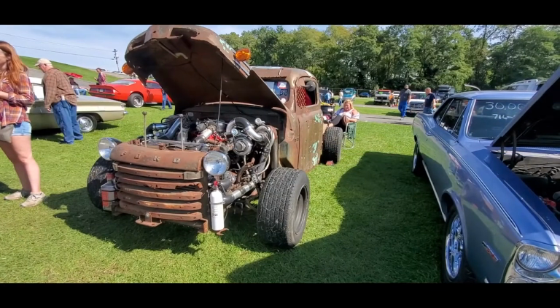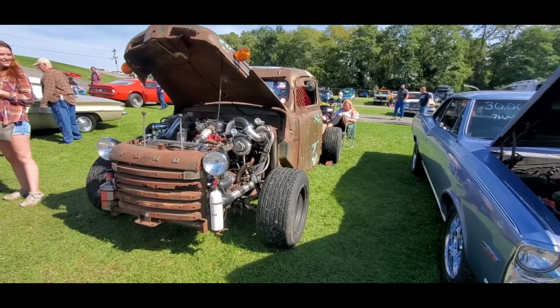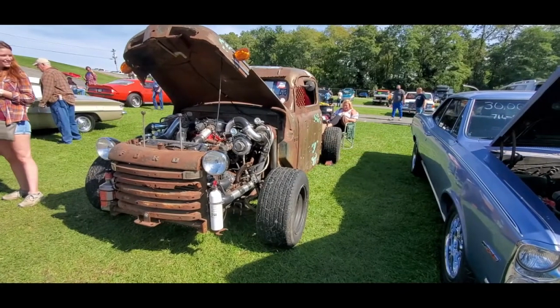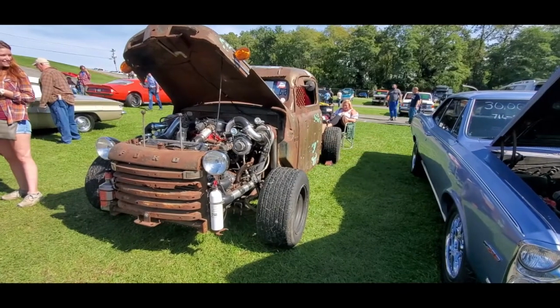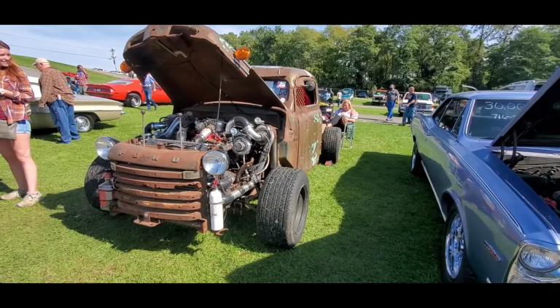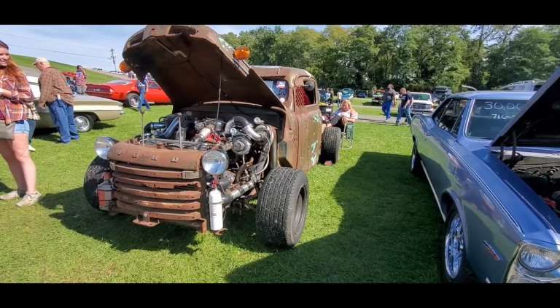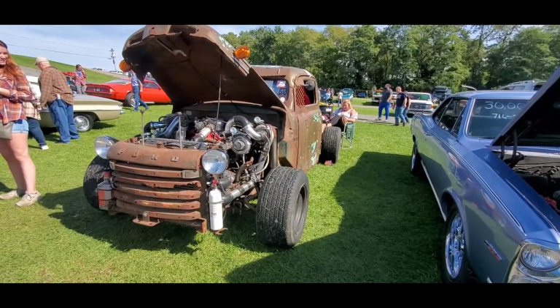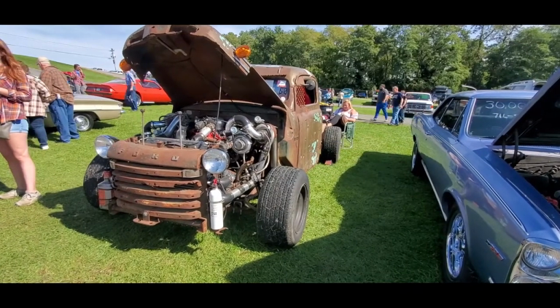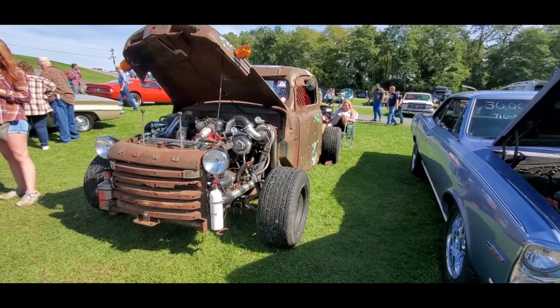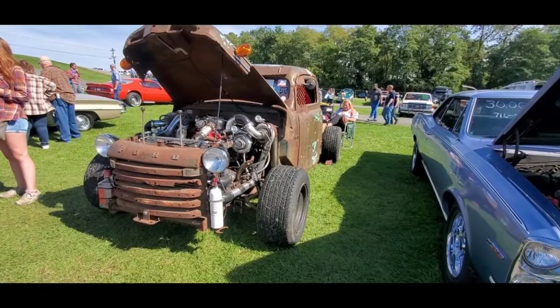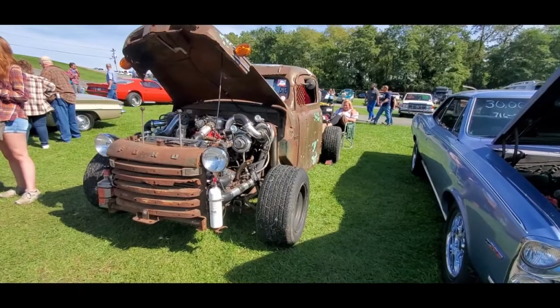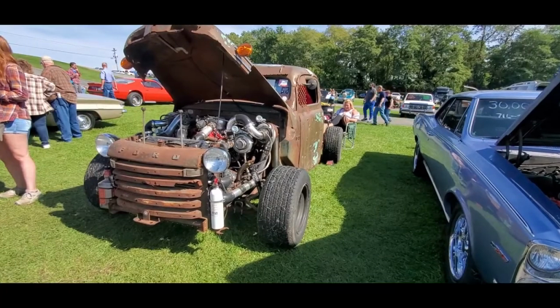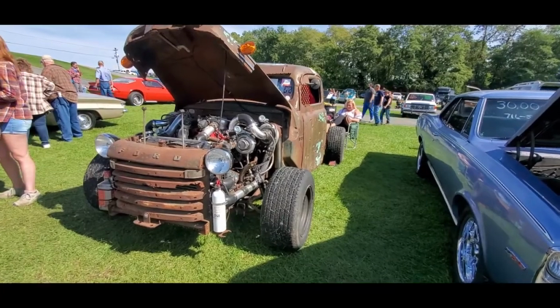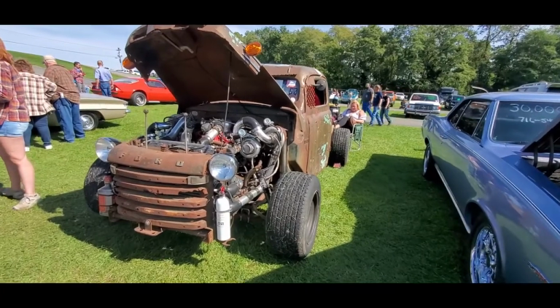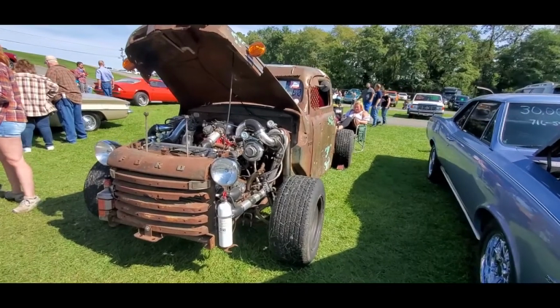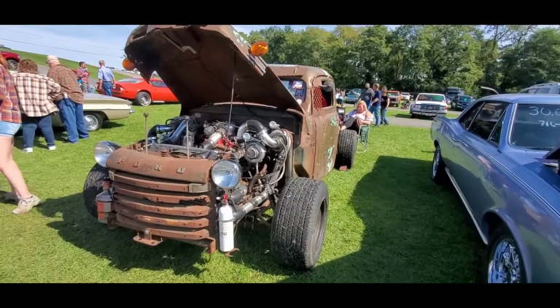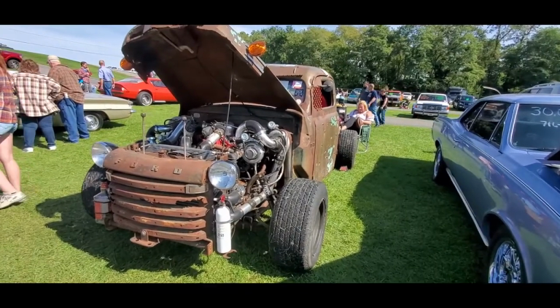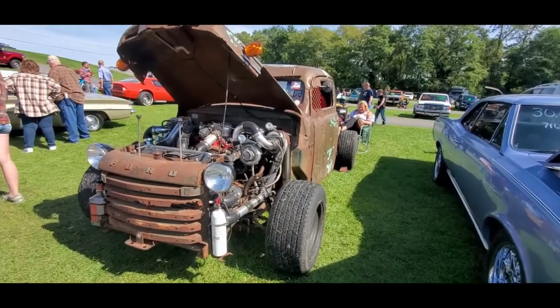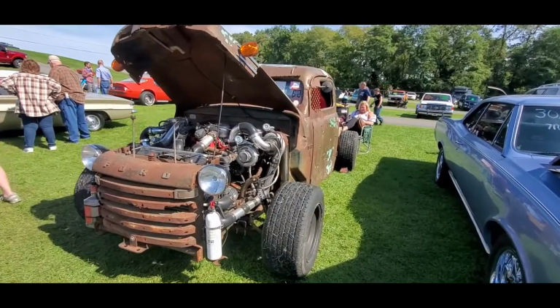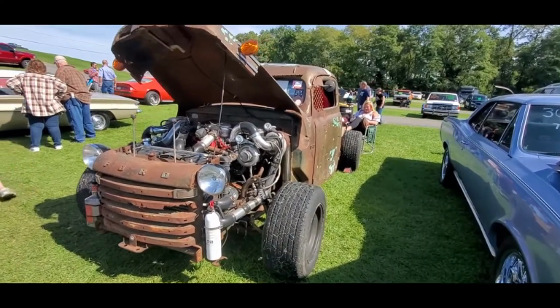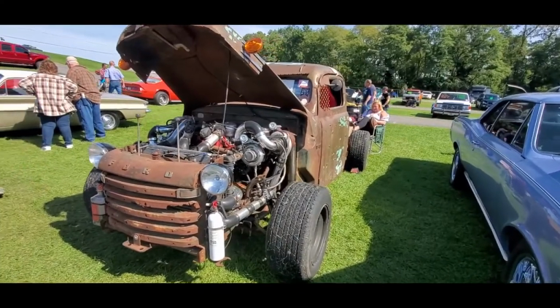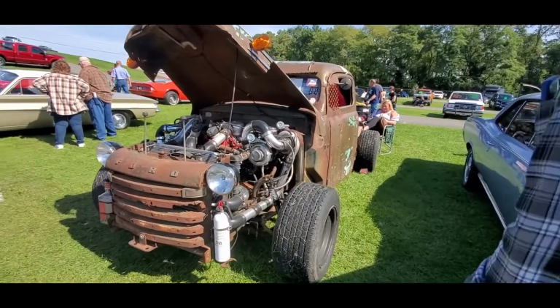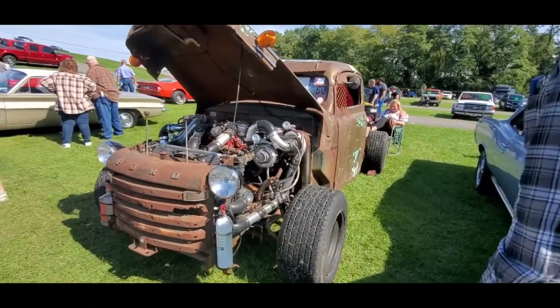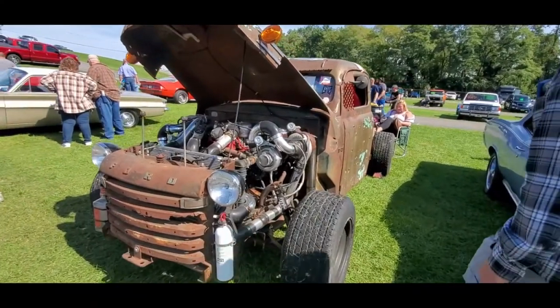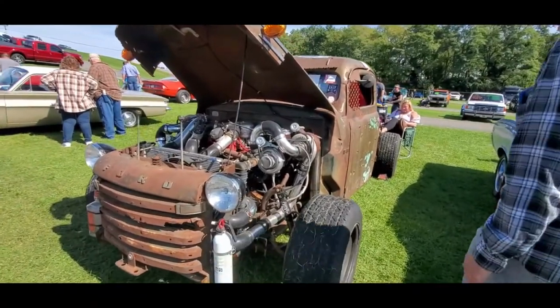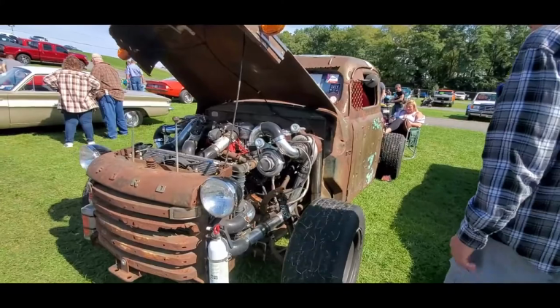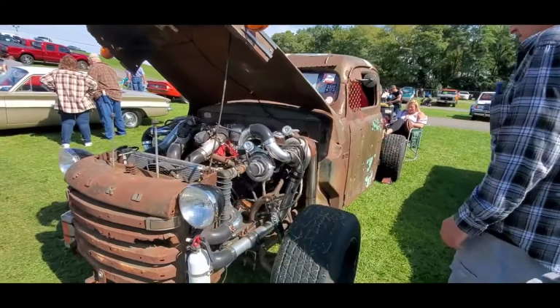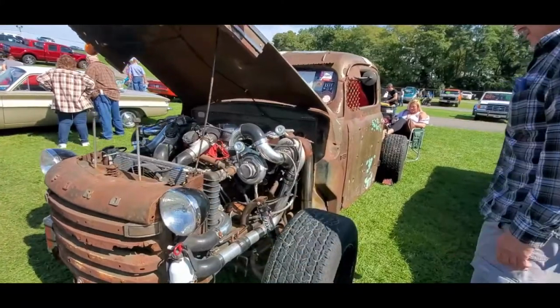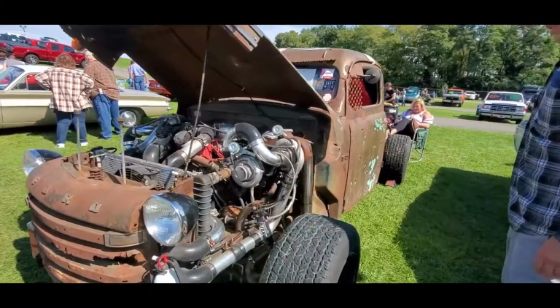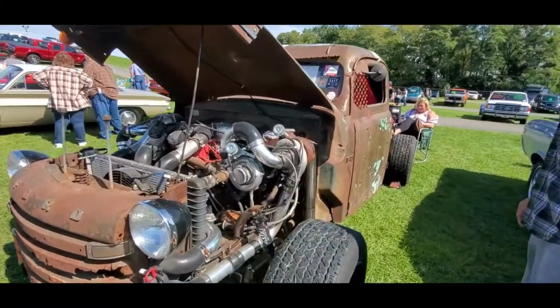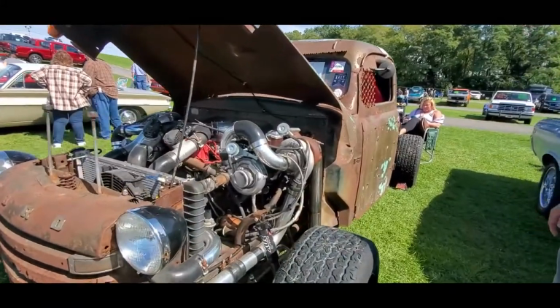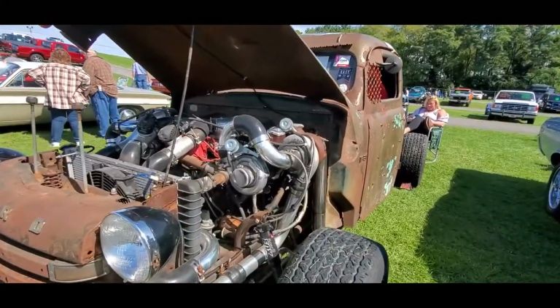Let's check out a rat. What do you say? And this thing, 48-4, lives up to the rat status.